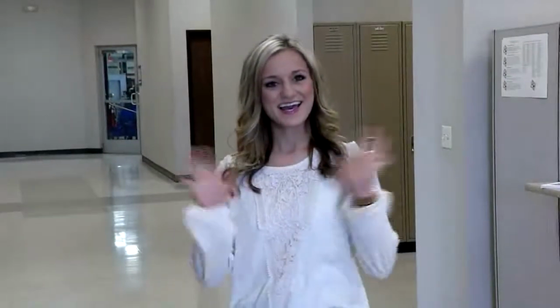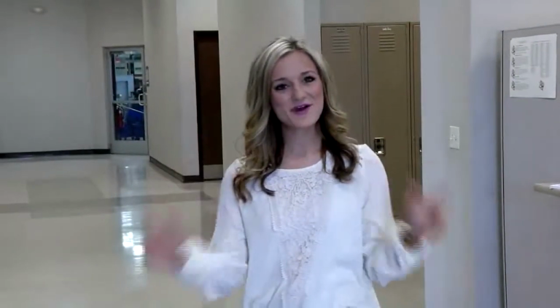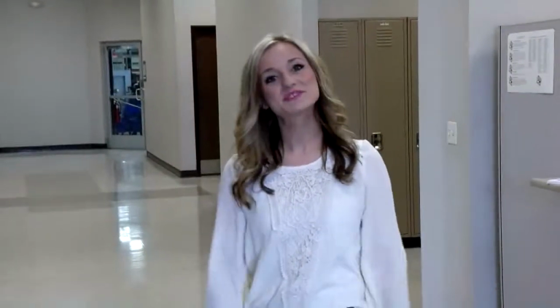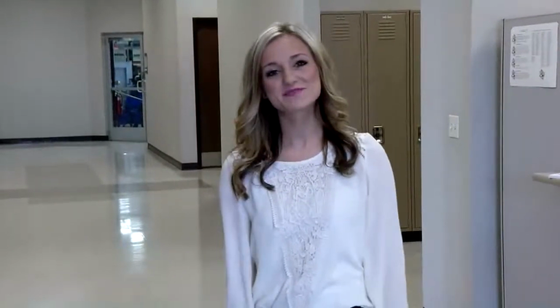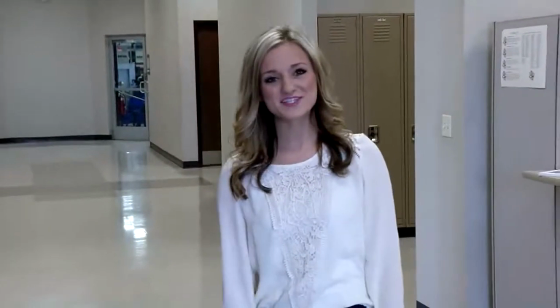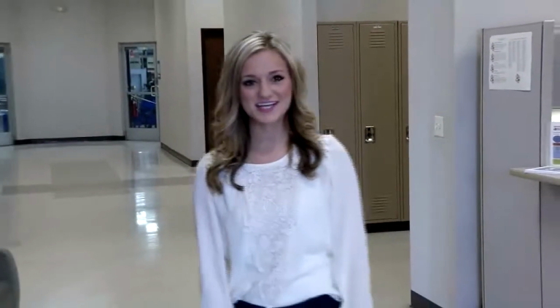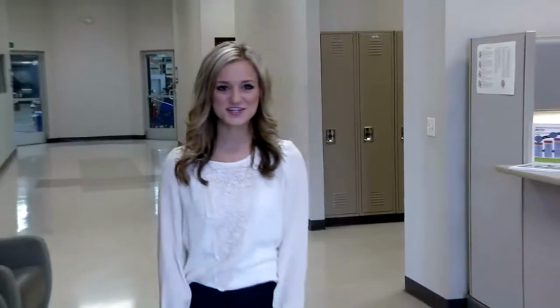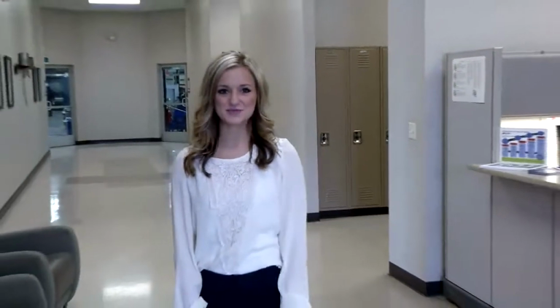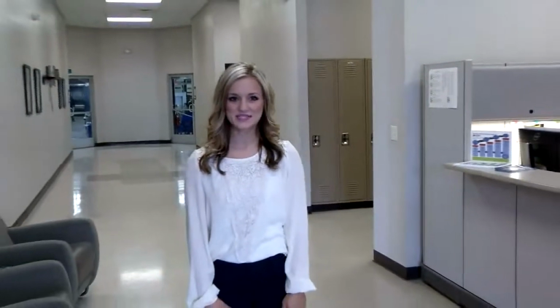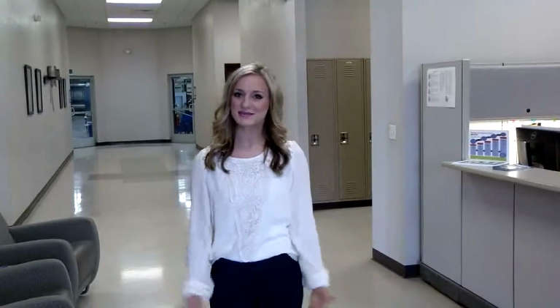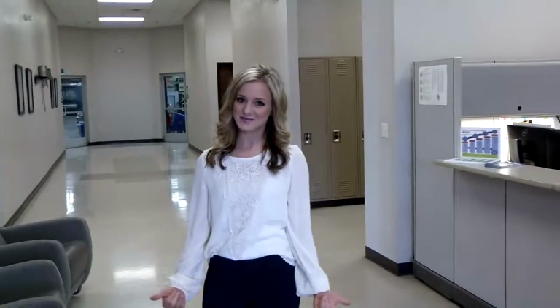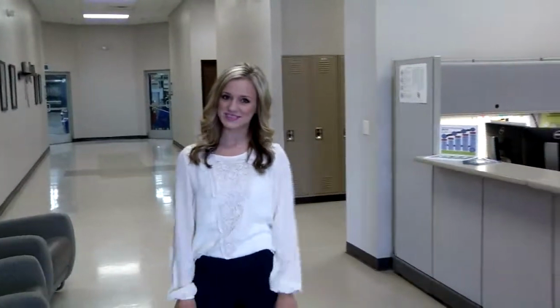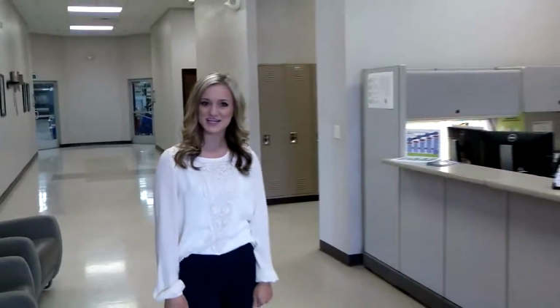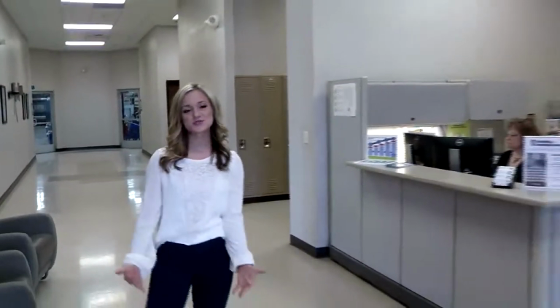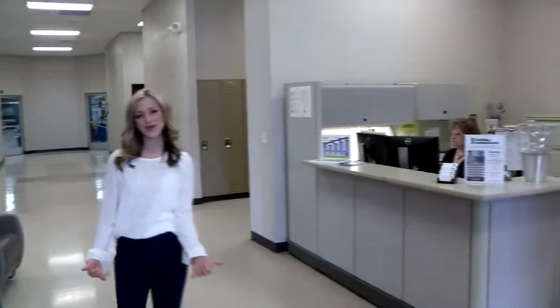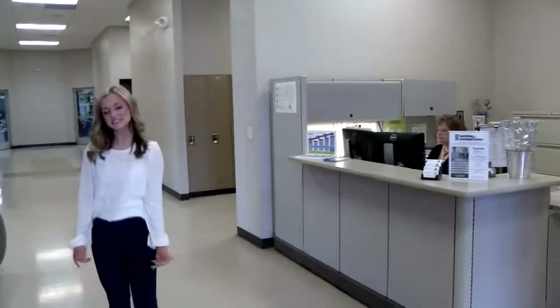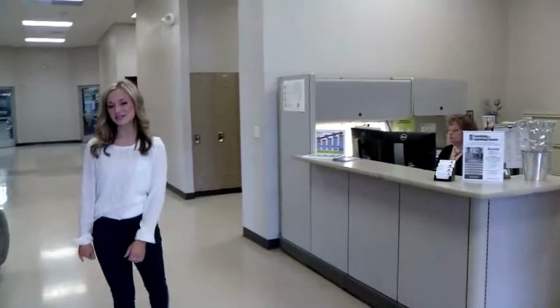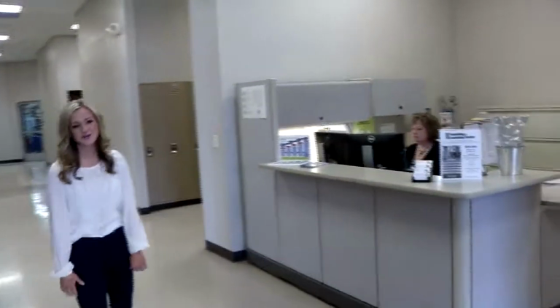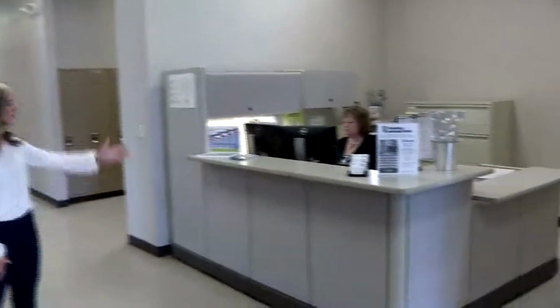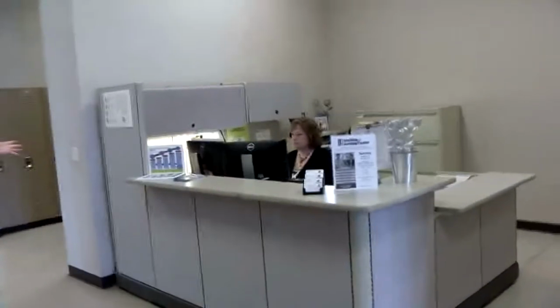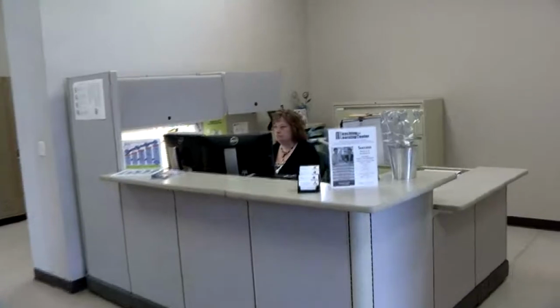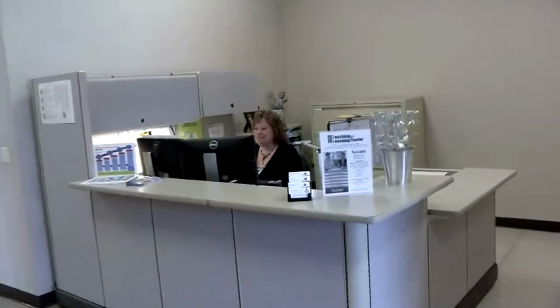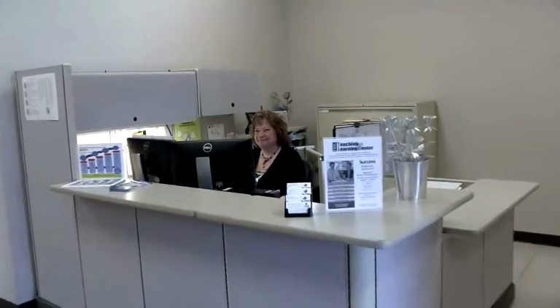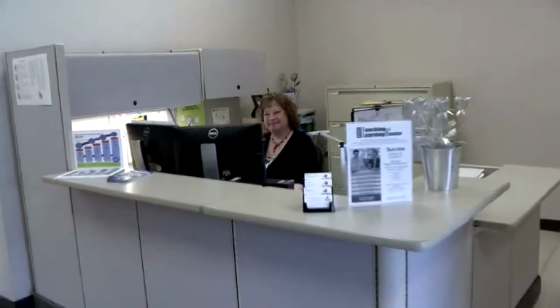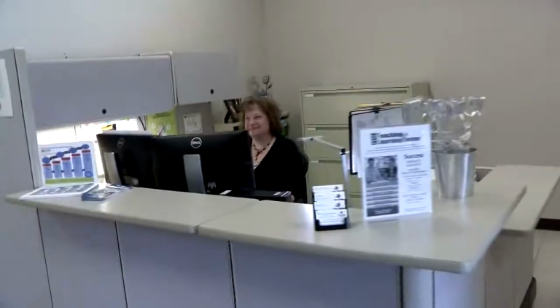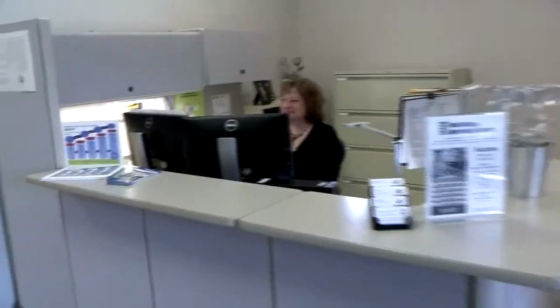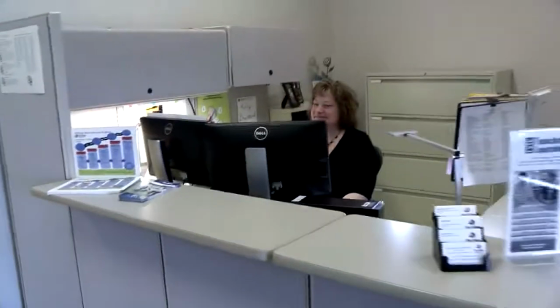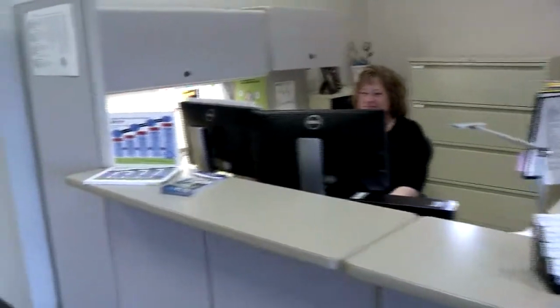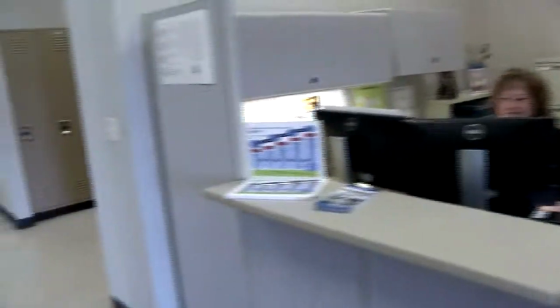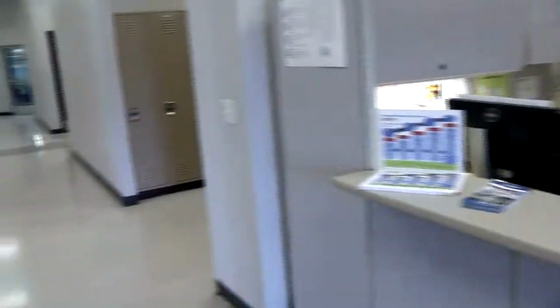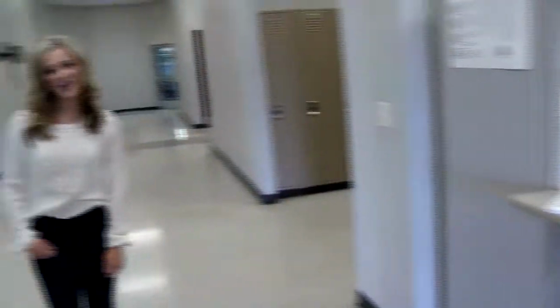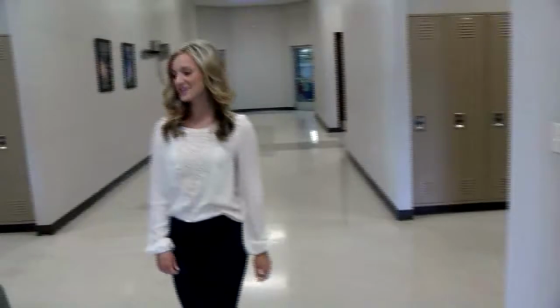Hey everyone, welcome to the Advanced Manufacturing Technology Center in Oshkosh. My name is Katie and let's take a peek at what's inside. As you walk through AMTC, you're going to be greeted by Miss Kelly, and she'll be able to help answer any of your questions about the facility and get you started.